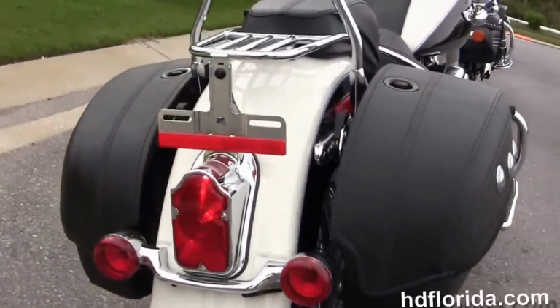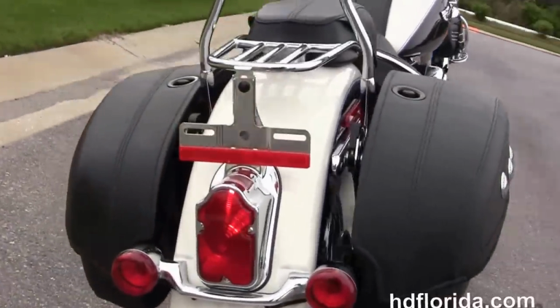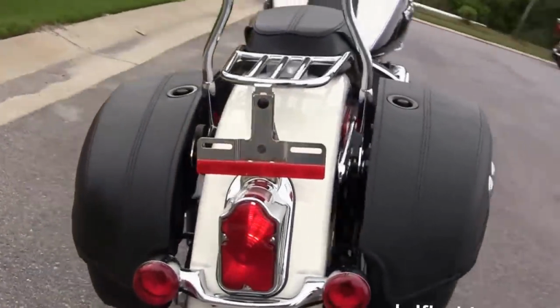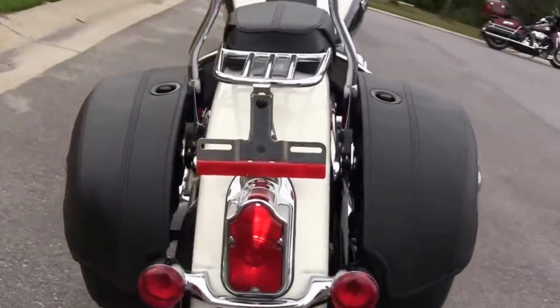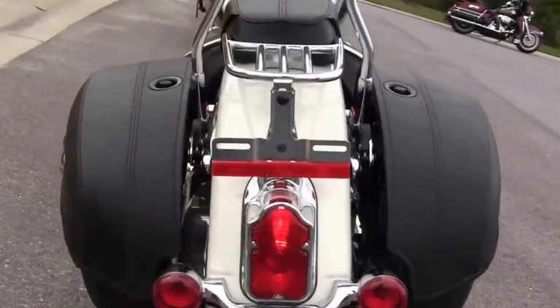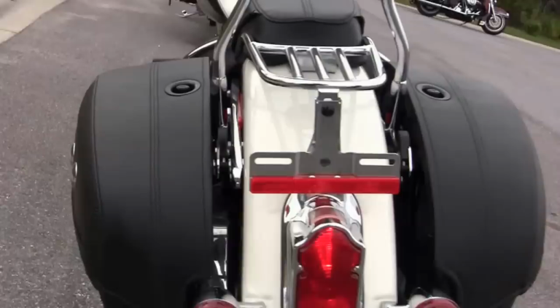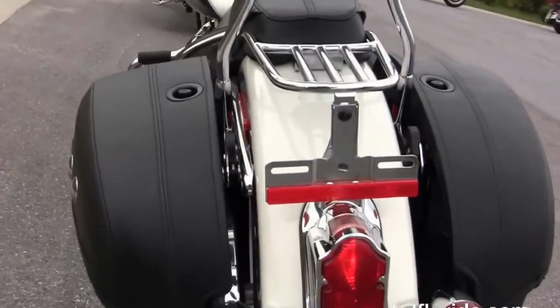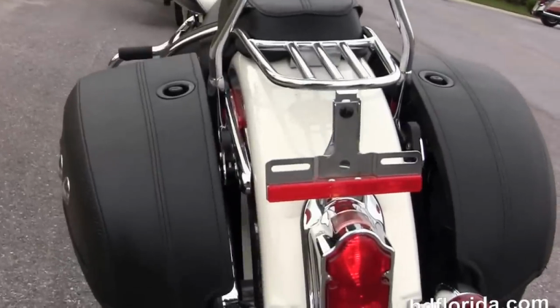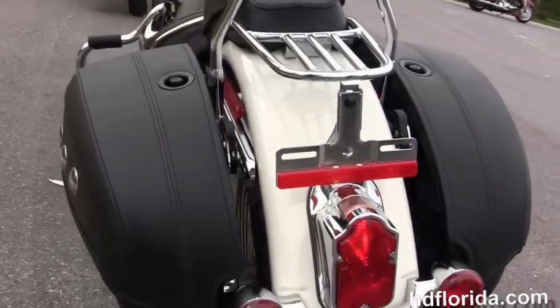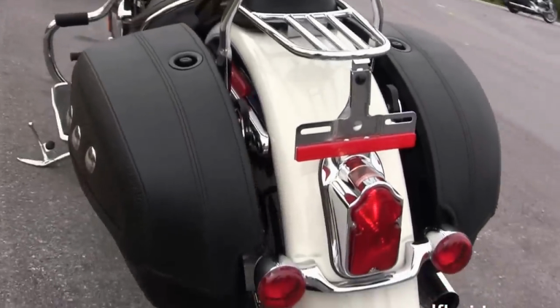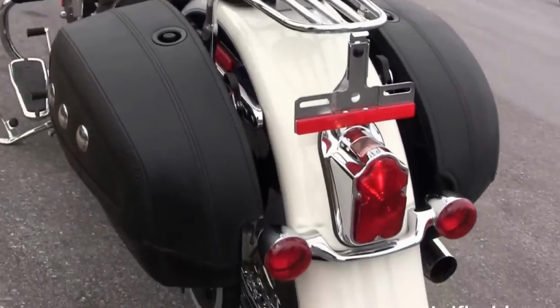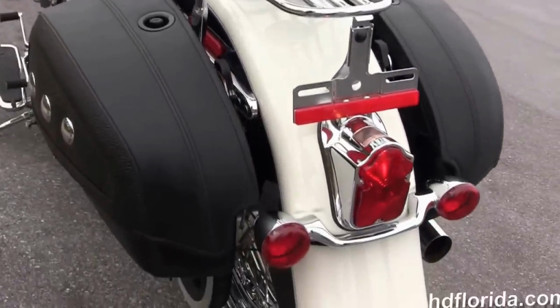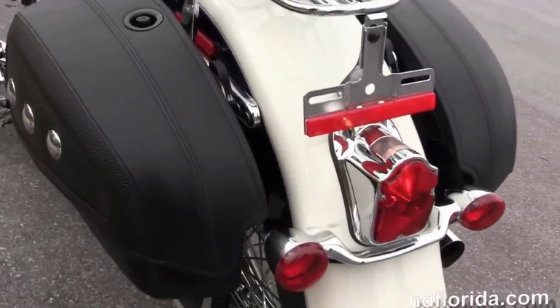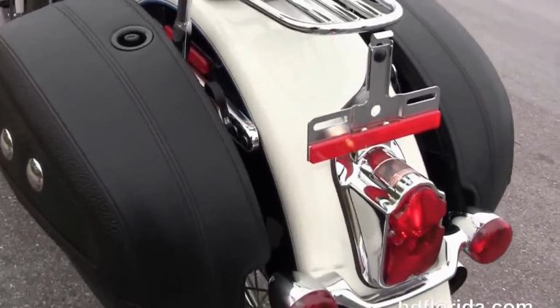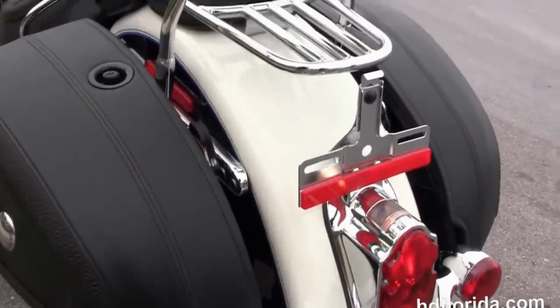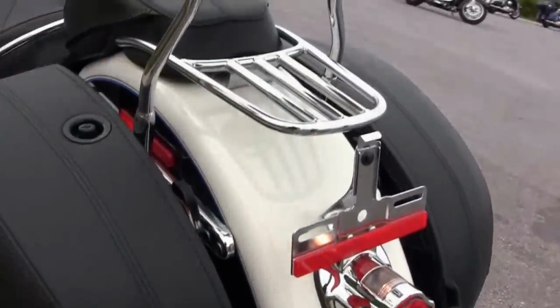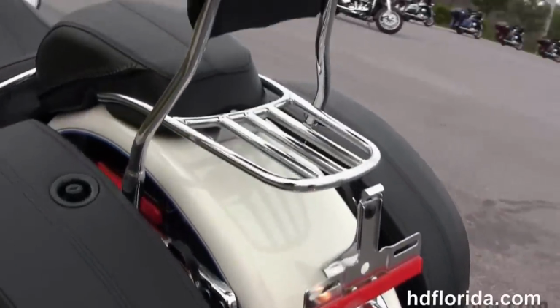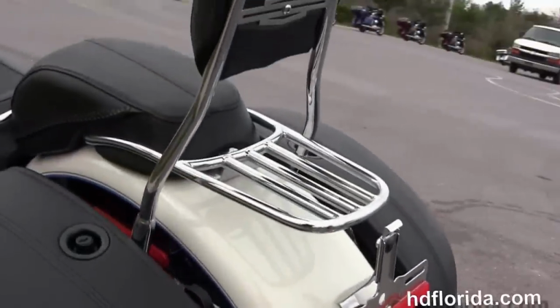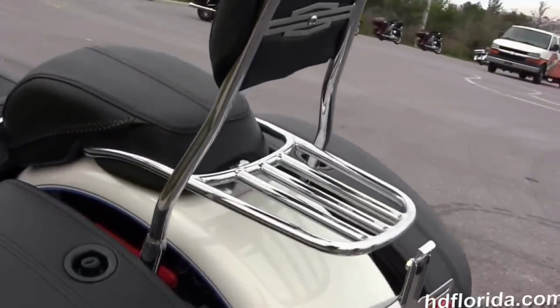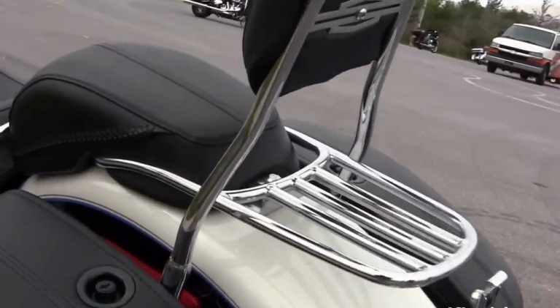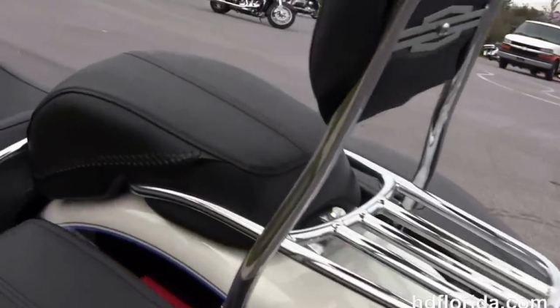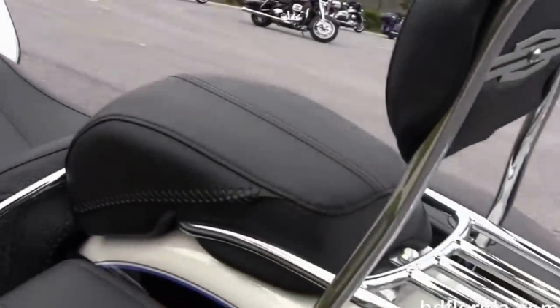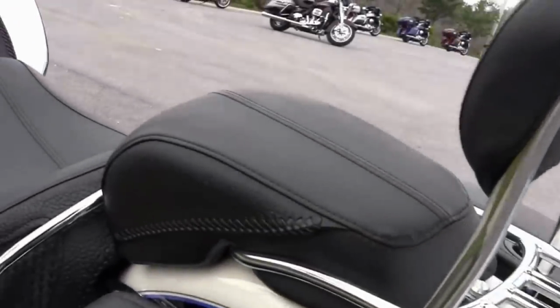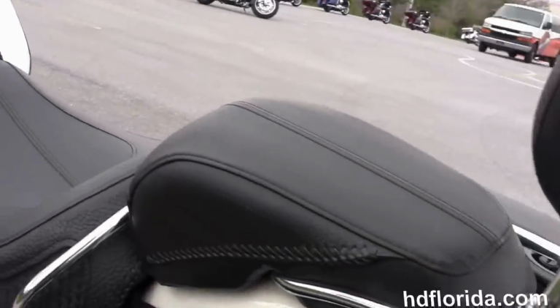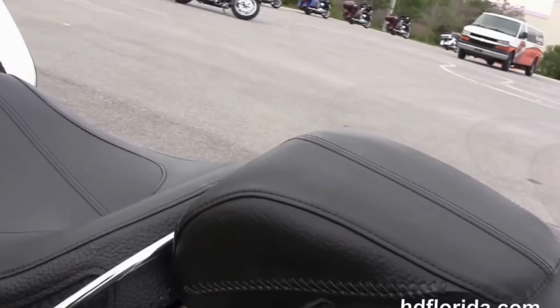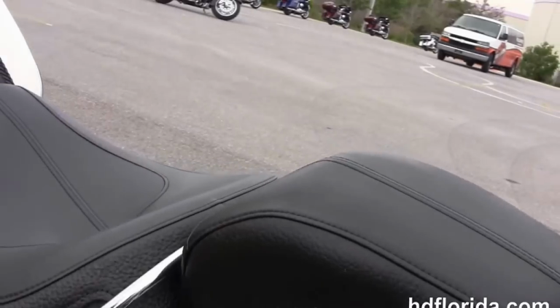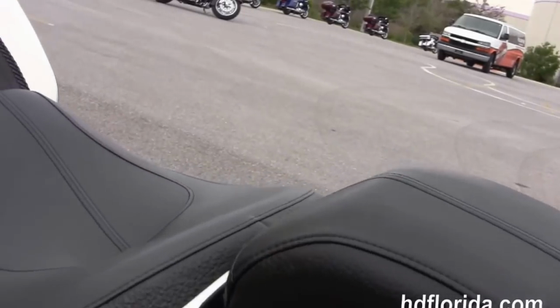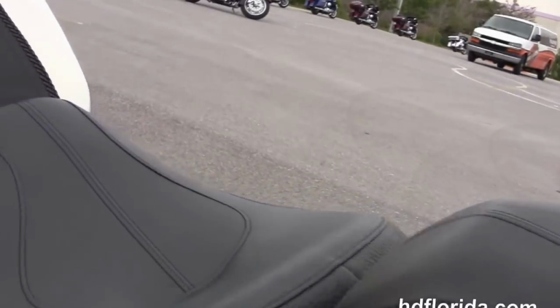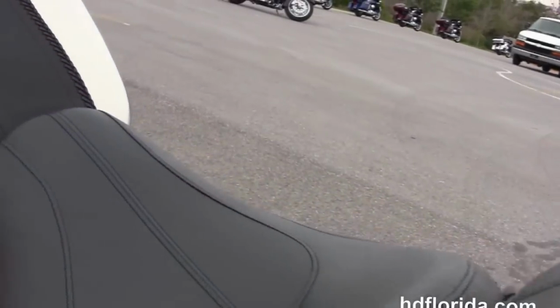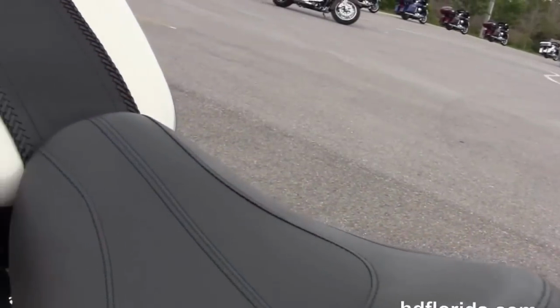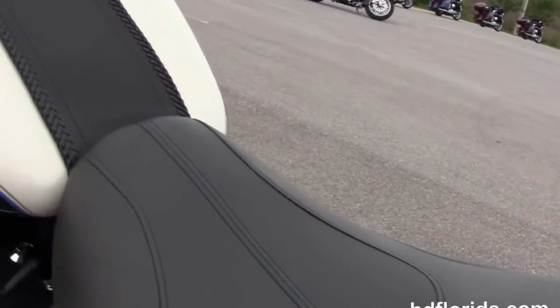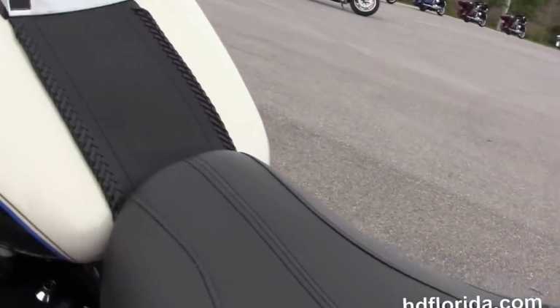It's got the classic tombstone-style tail lamp. With the additional docking hardware, we've got a quick-release passenger backrest, a chrome luggage rack, and a grab handle between the two-up seat.